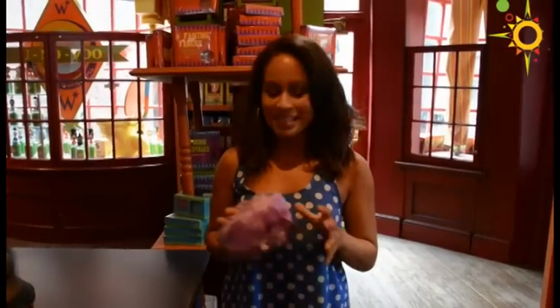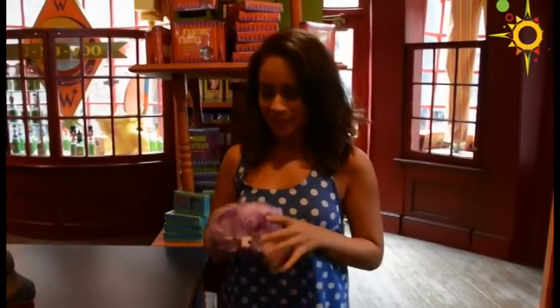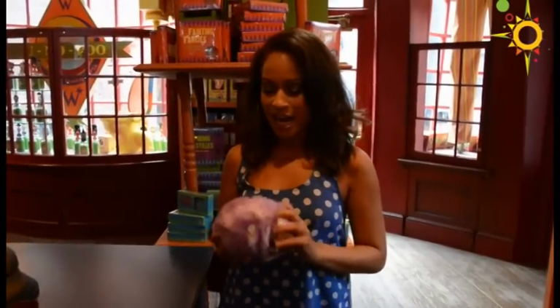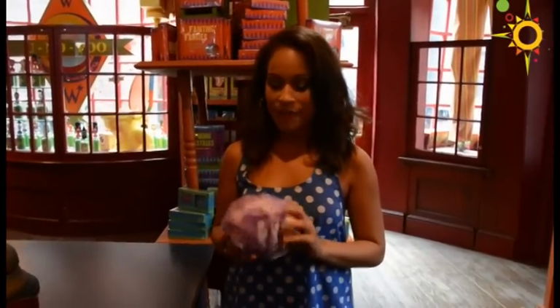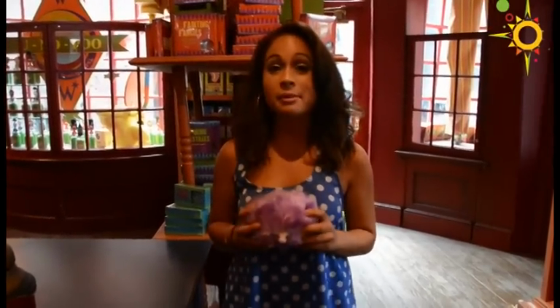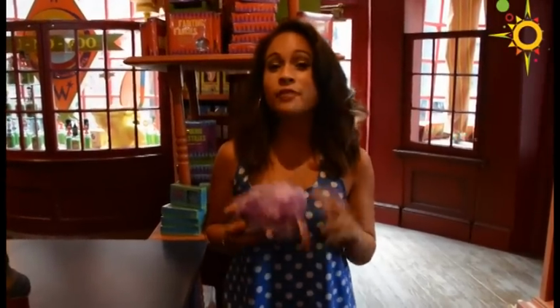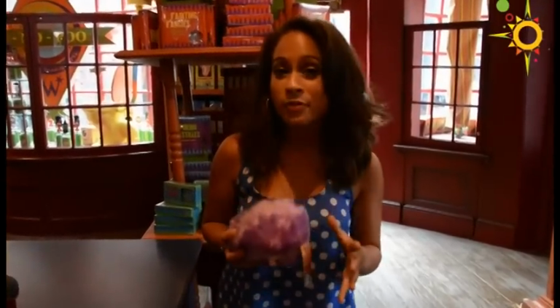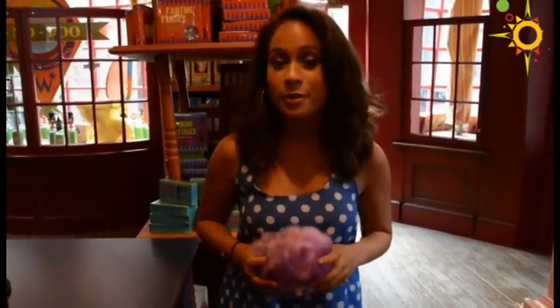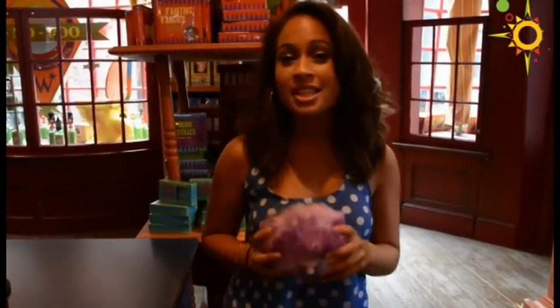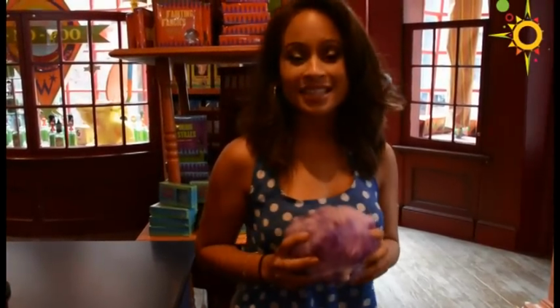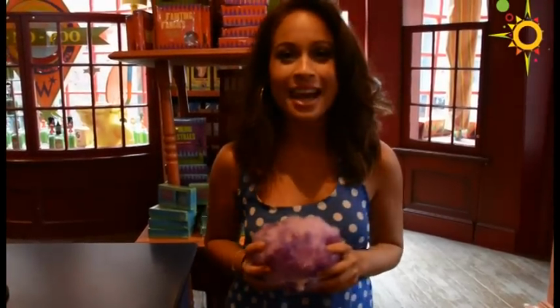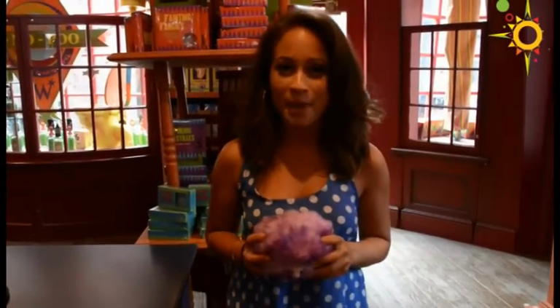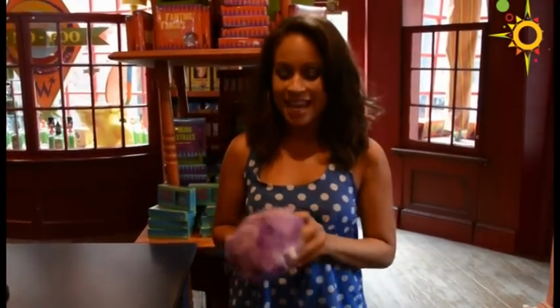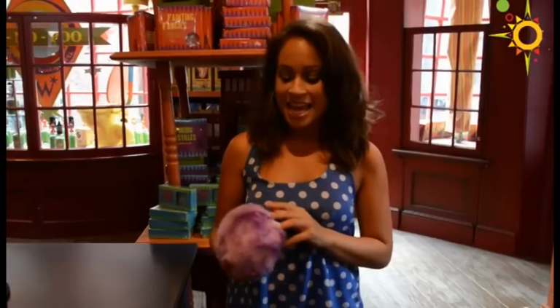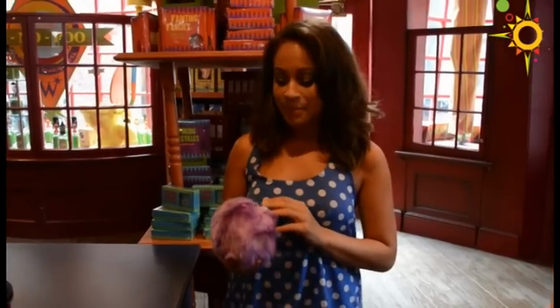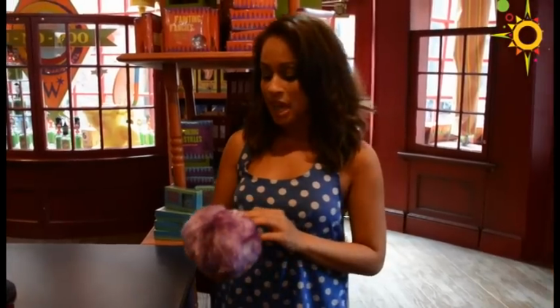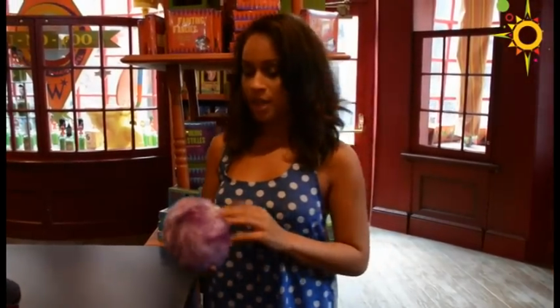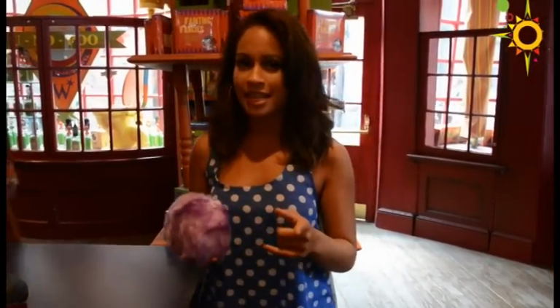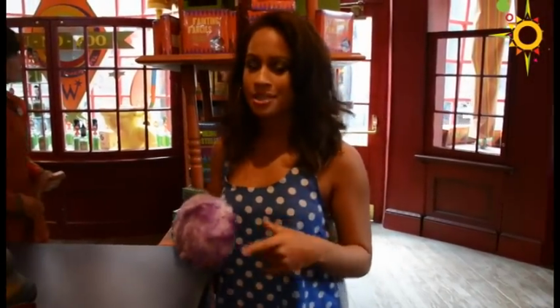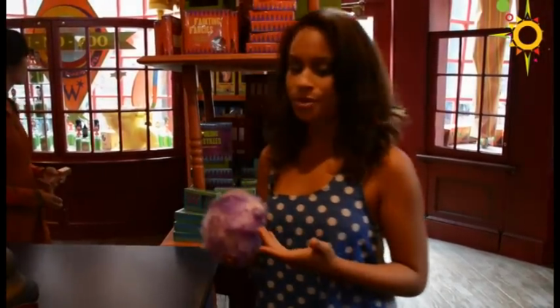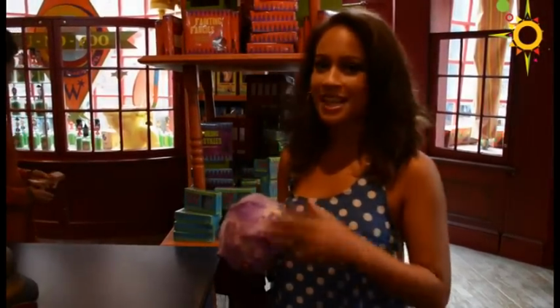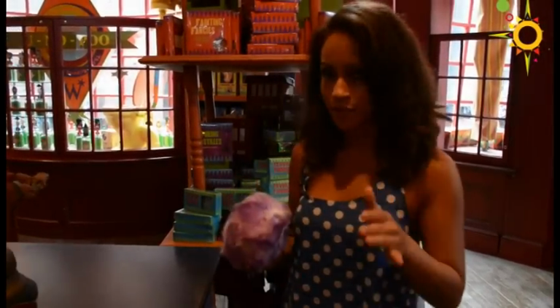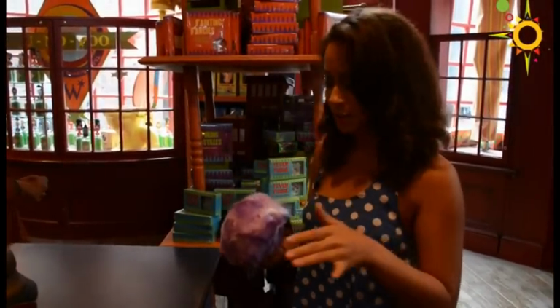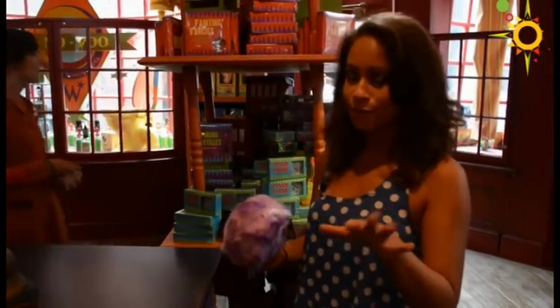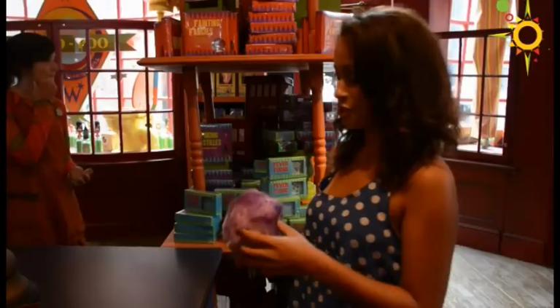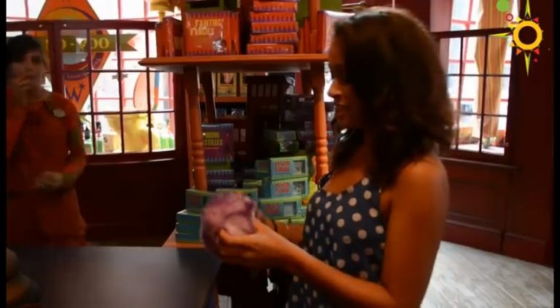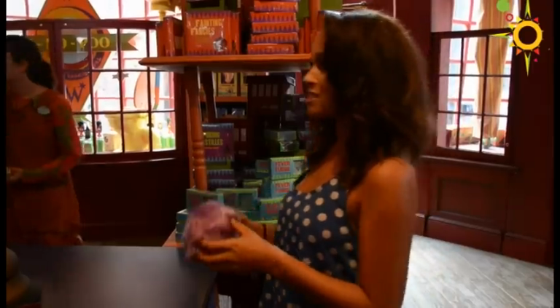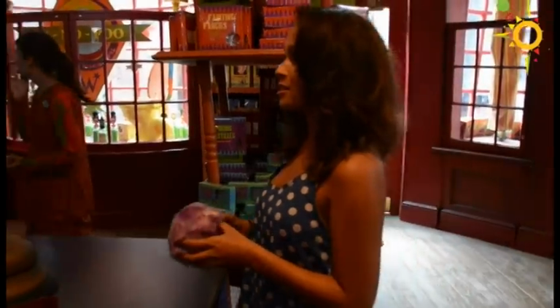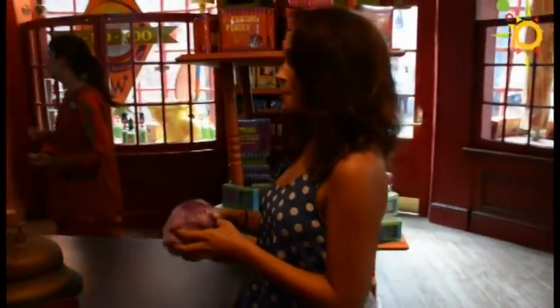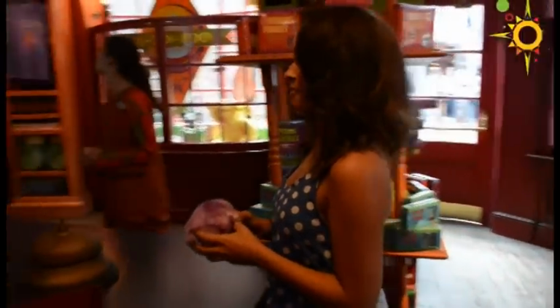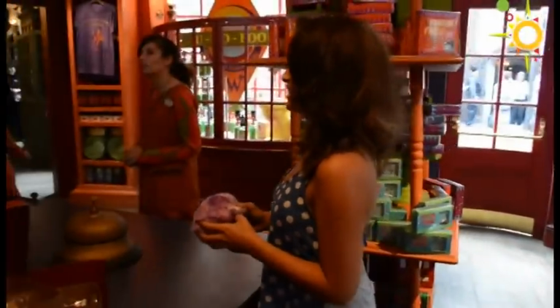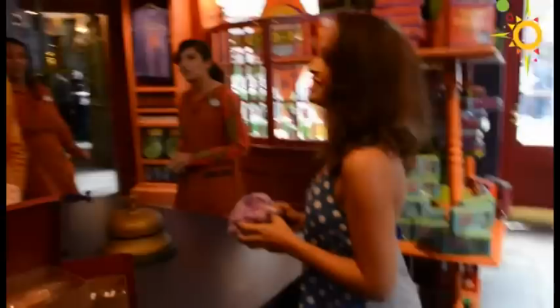Inside I have found a pygmy puff, which if you remember from the films, Ginny Weasley had one as her pet. I'm going to adopt one — I heard they eat boogers, but it's cute enough that I can overlook that little flaw. So let's adopt a pygmy puff!